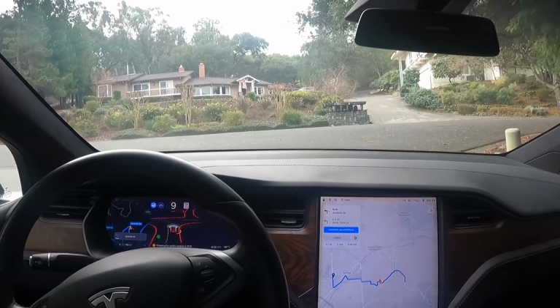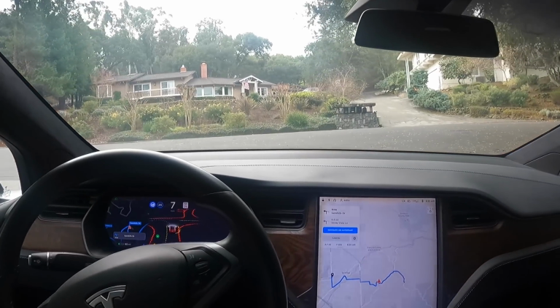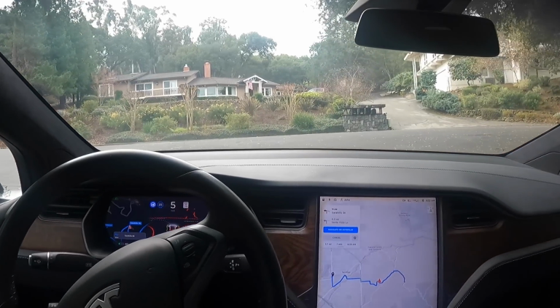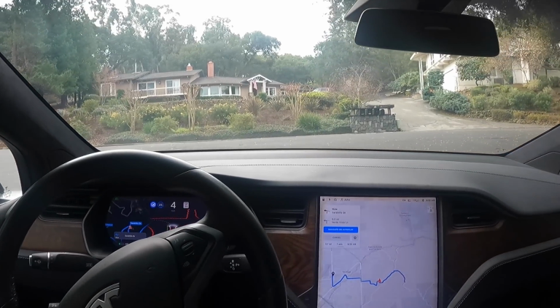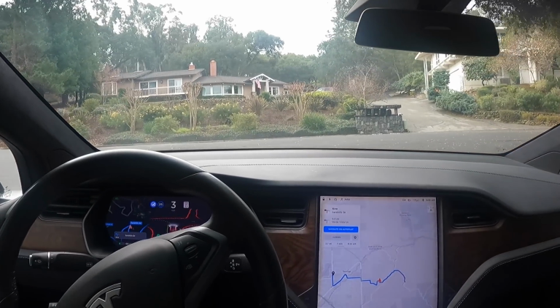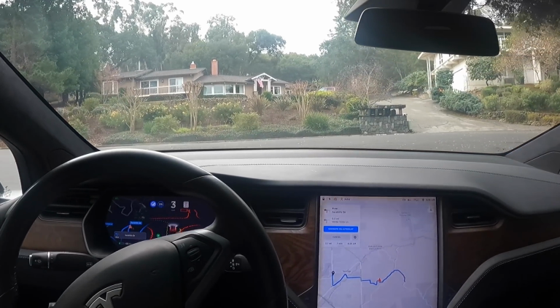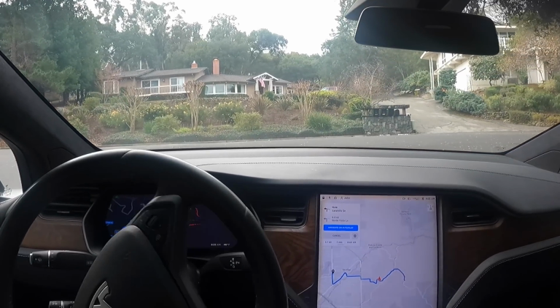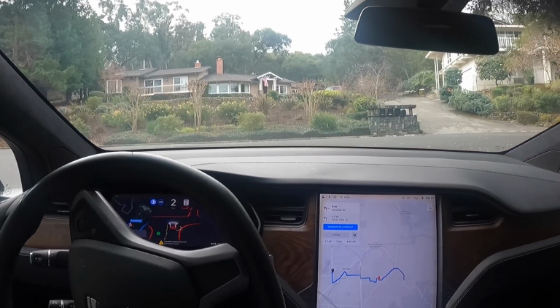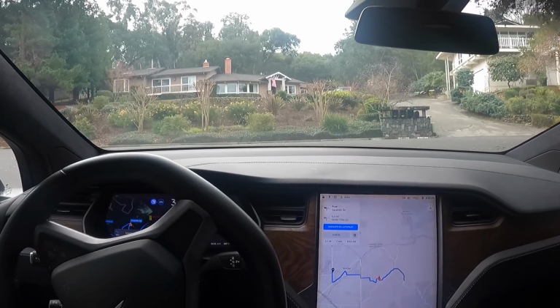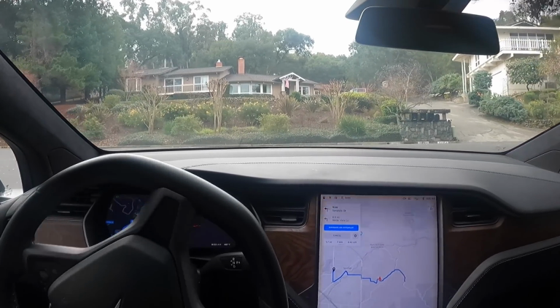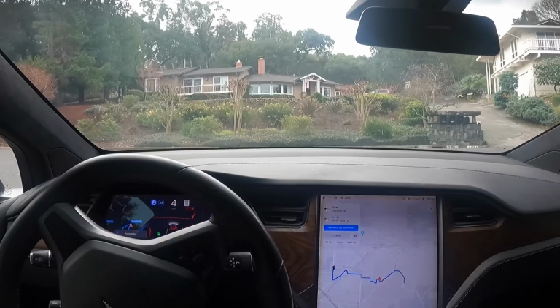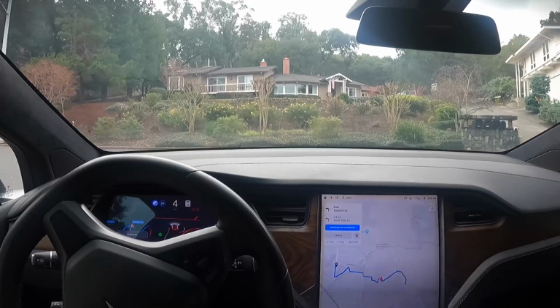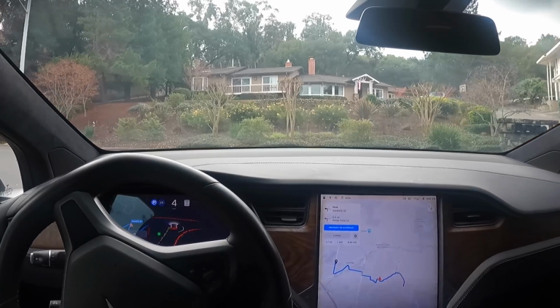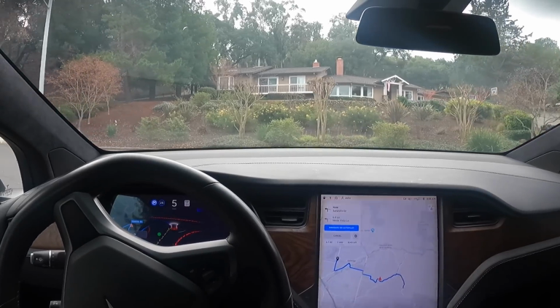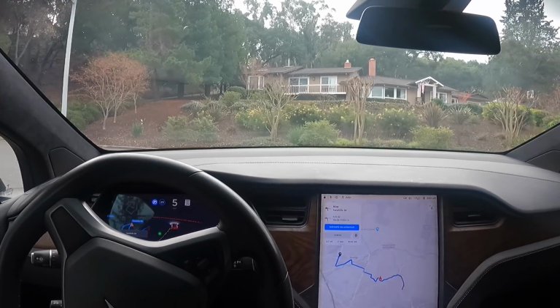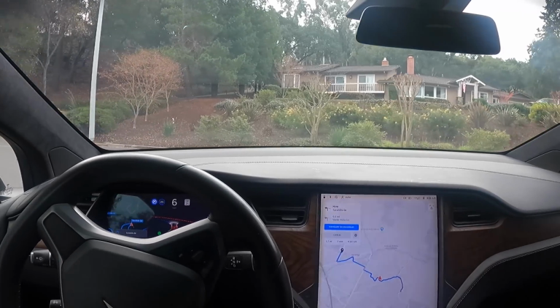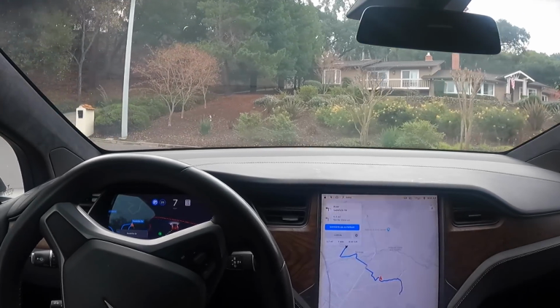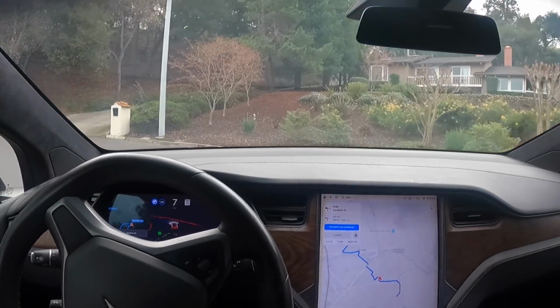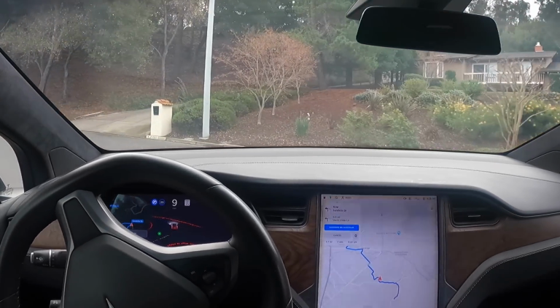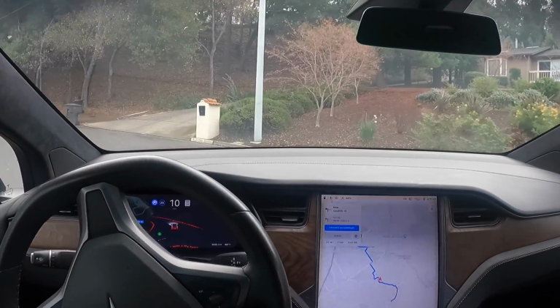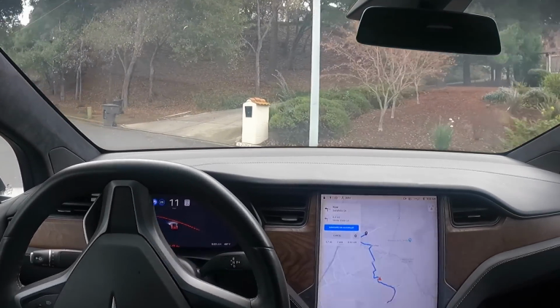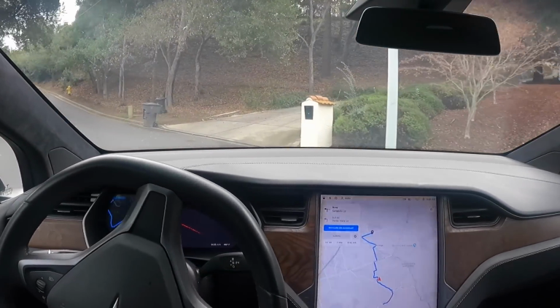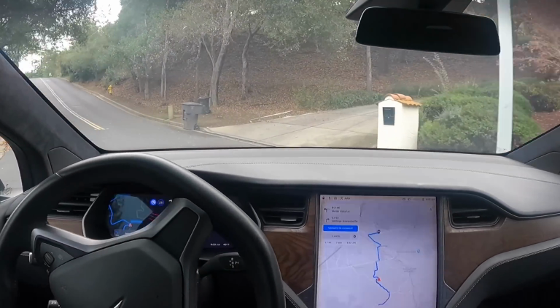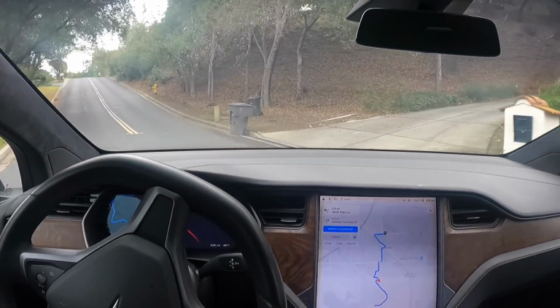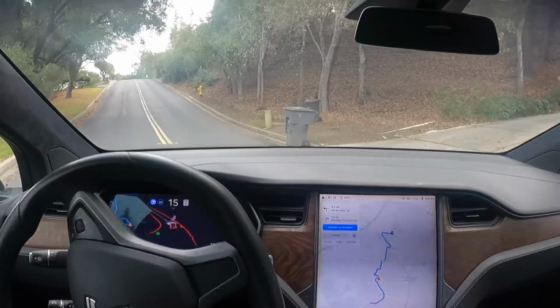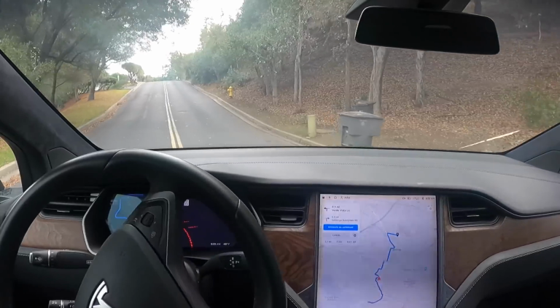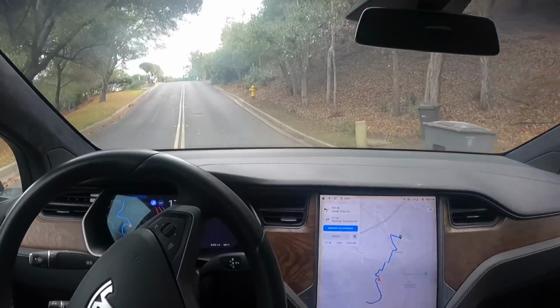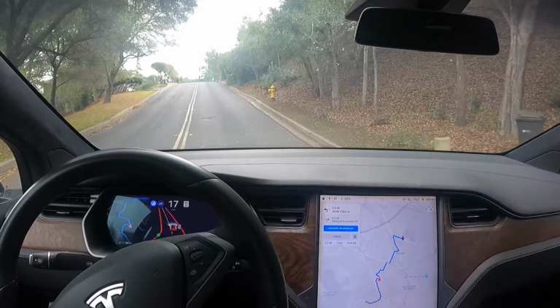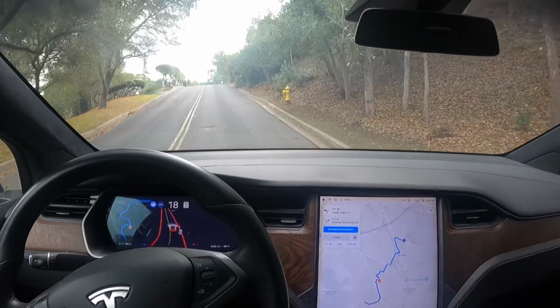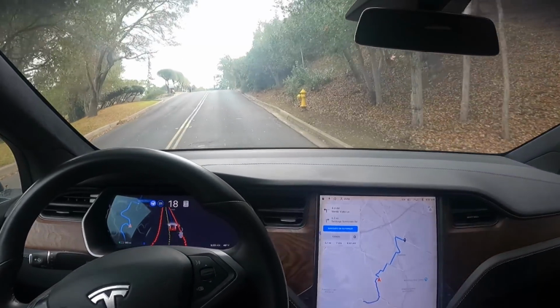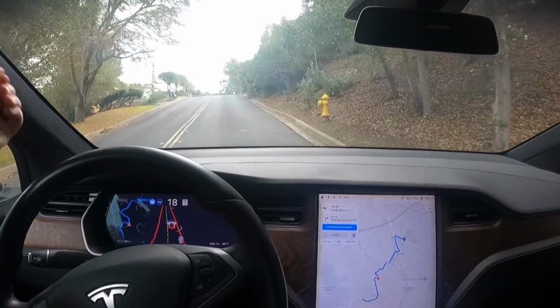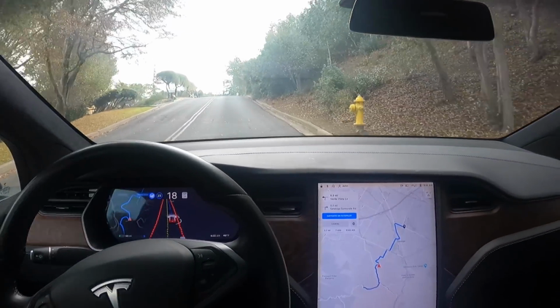All right, this is a left here — it's making the left. All right, we have a person up here on the right.